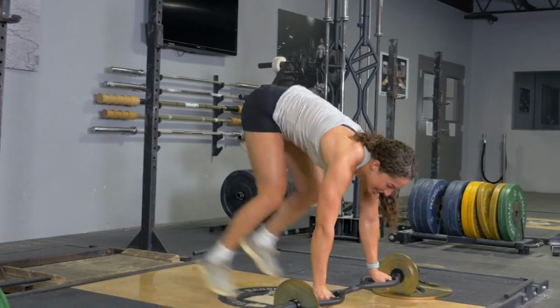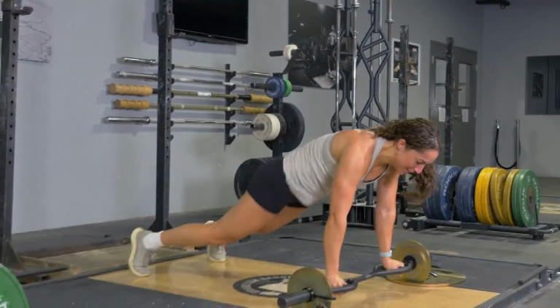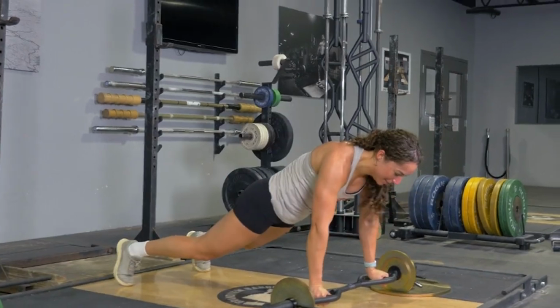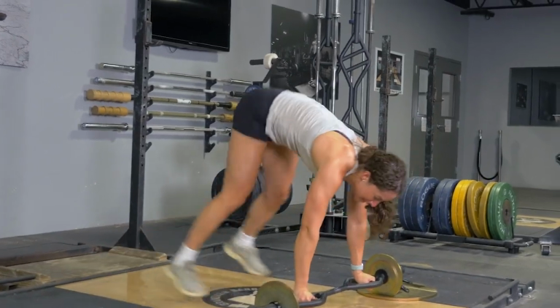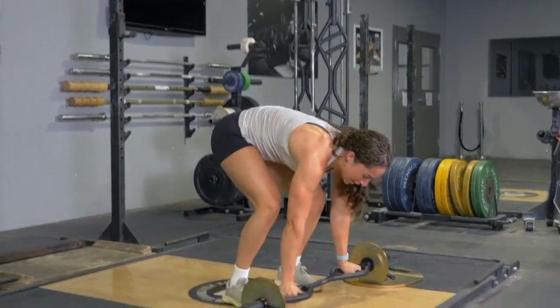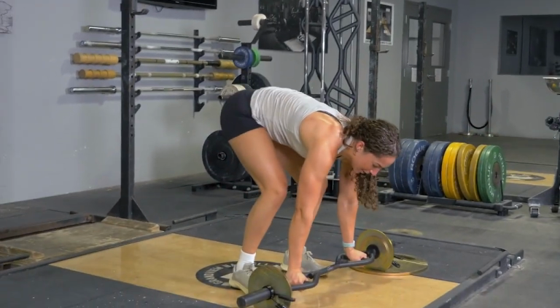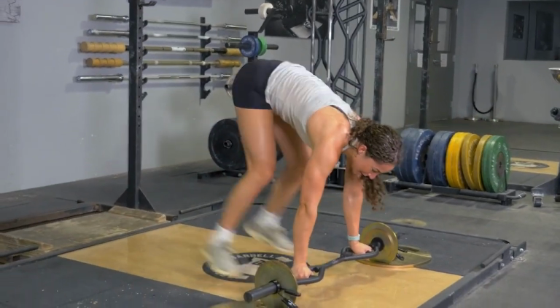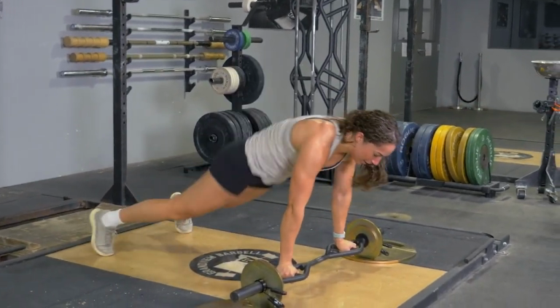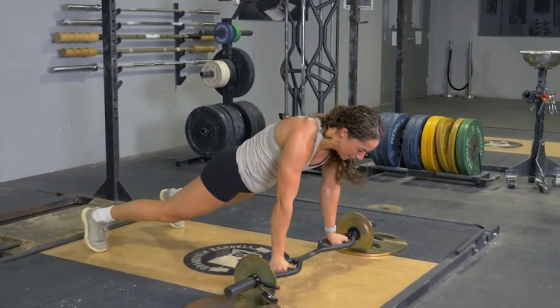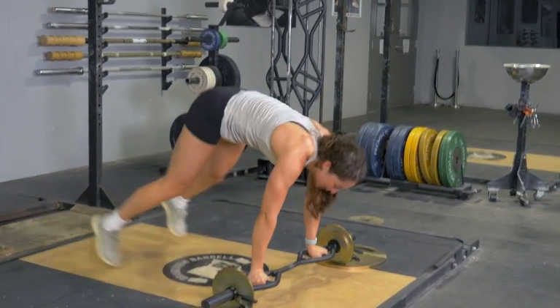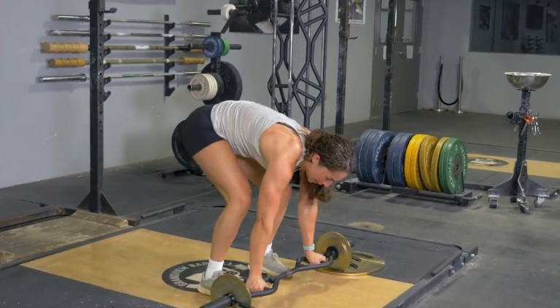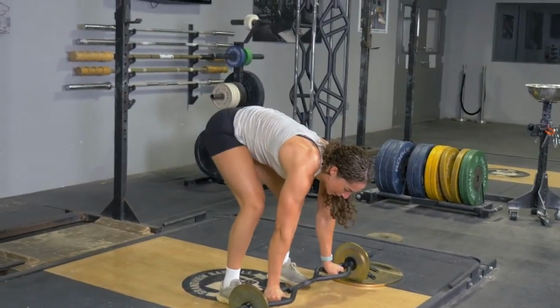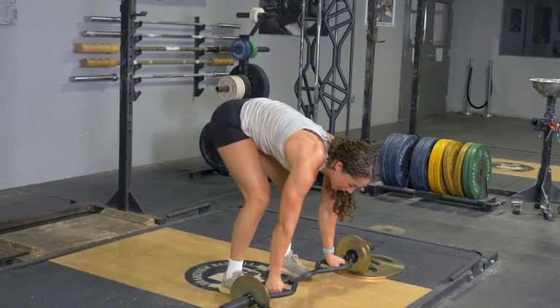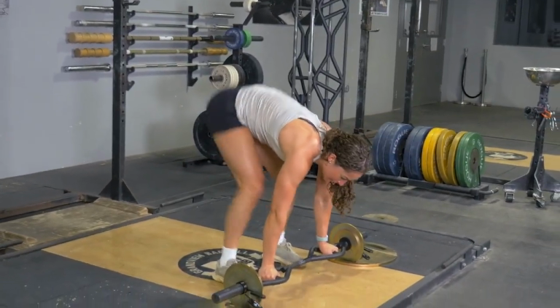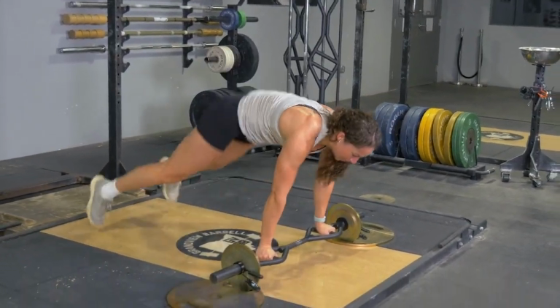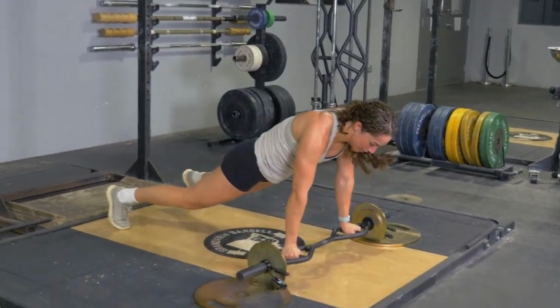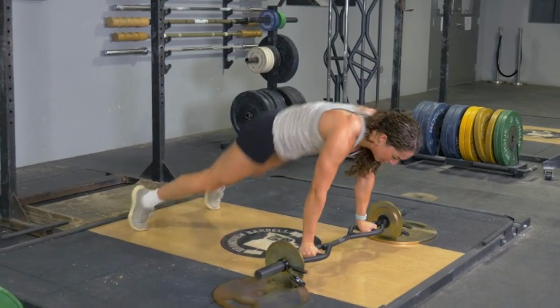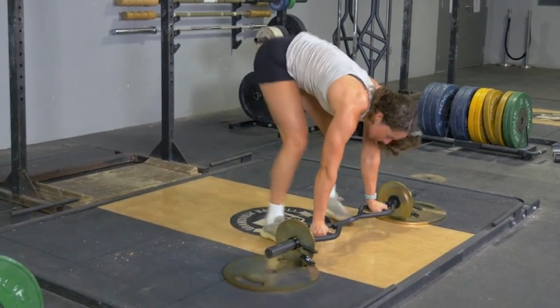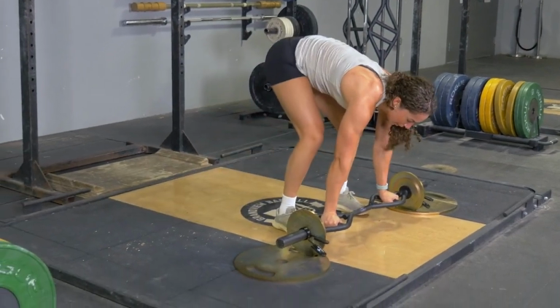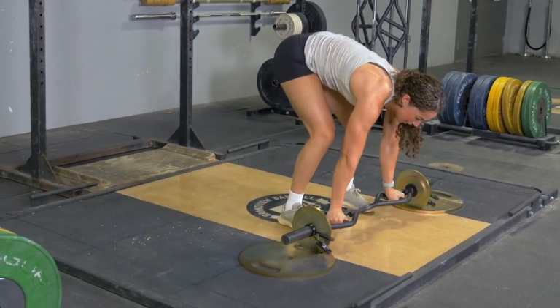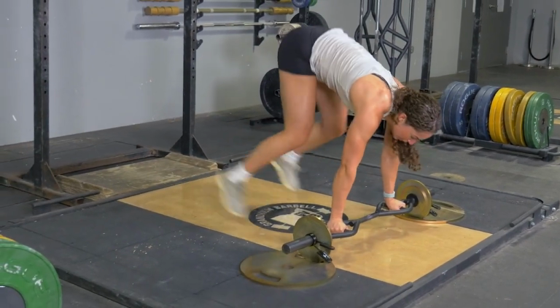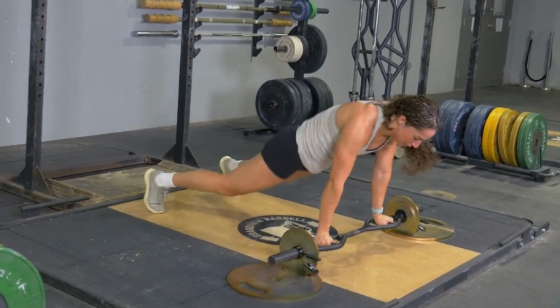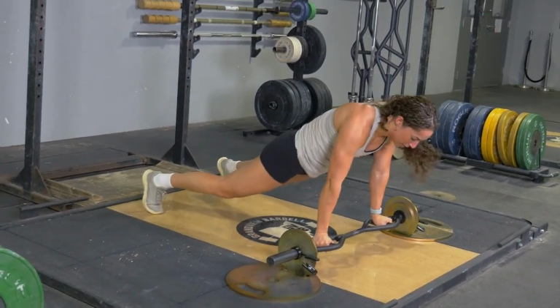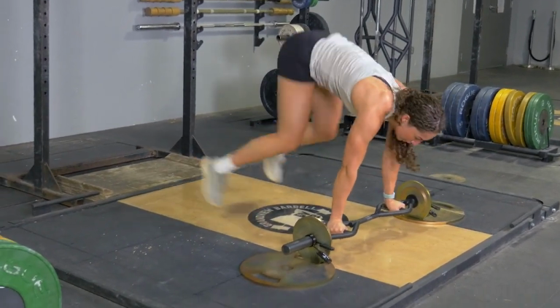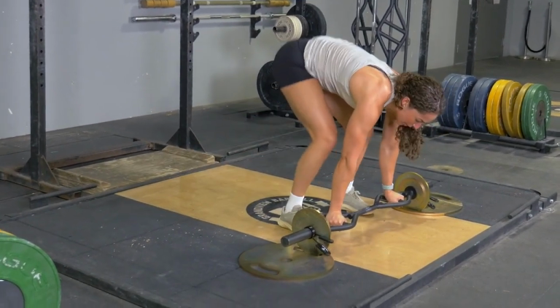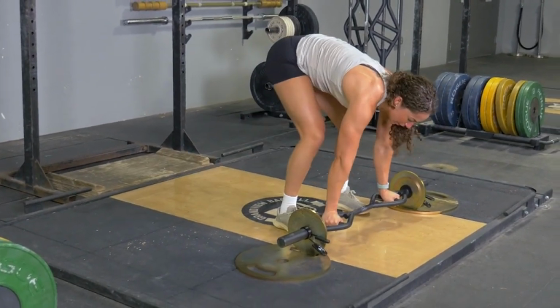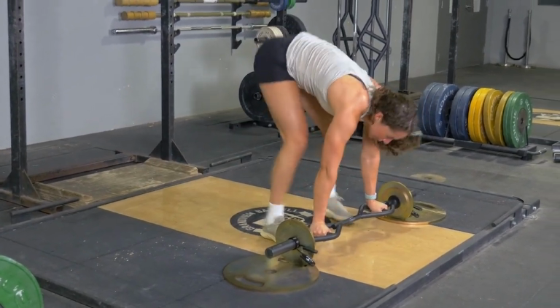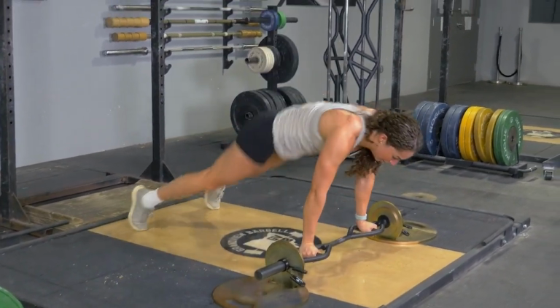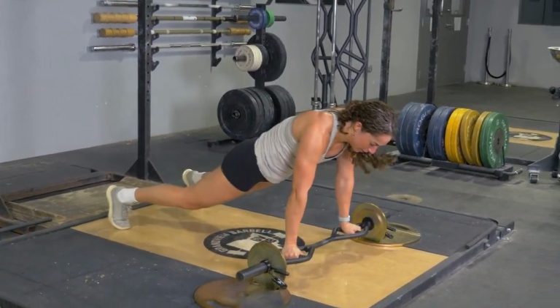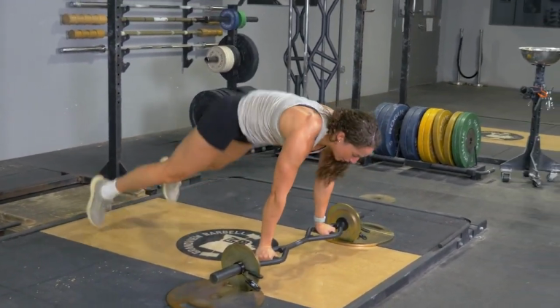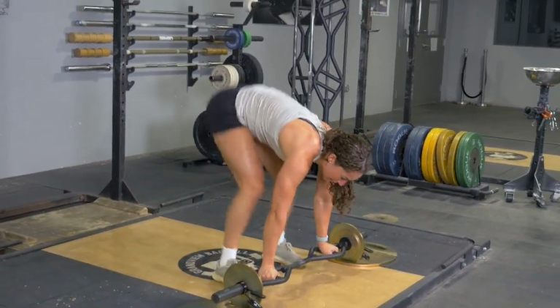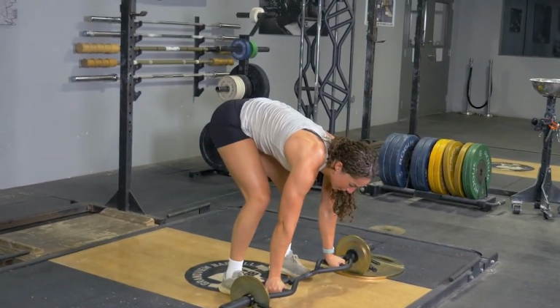The jump out exercise is an excellent full body exercise. Begin in a push-up position, toes on the floor, arms extended in front of you, holding your T-grip bar with a hammer grip.